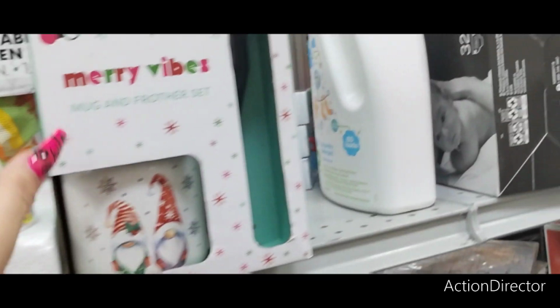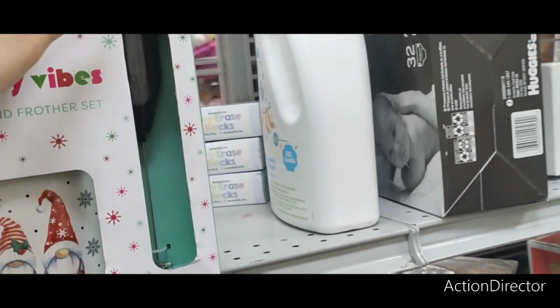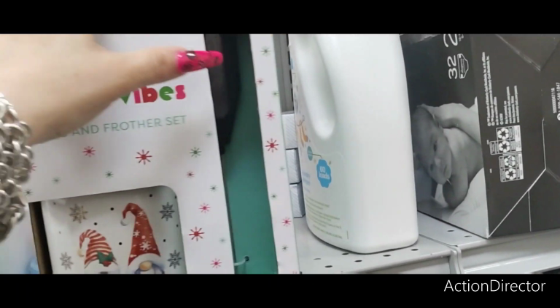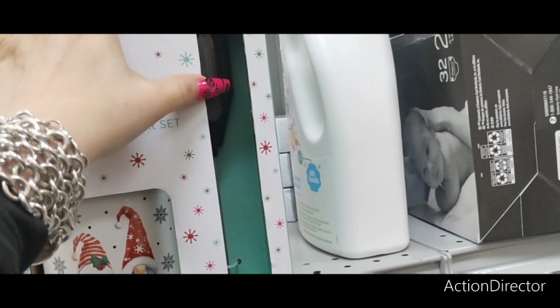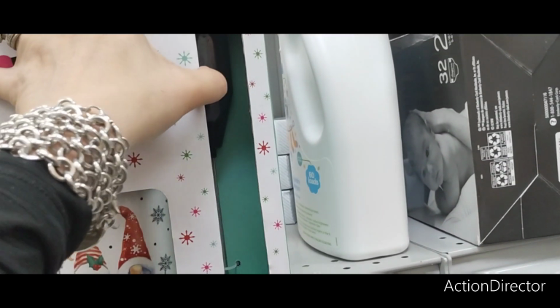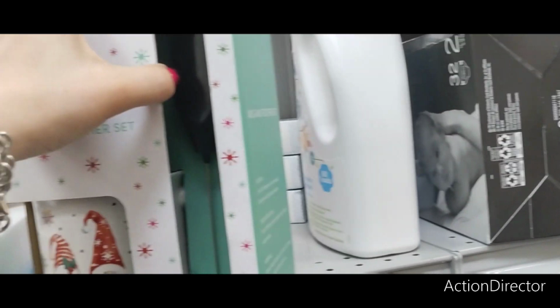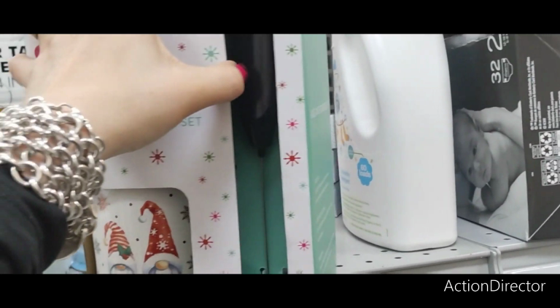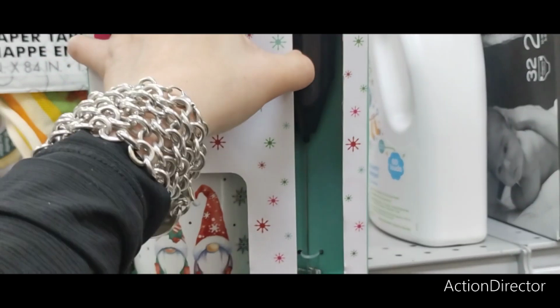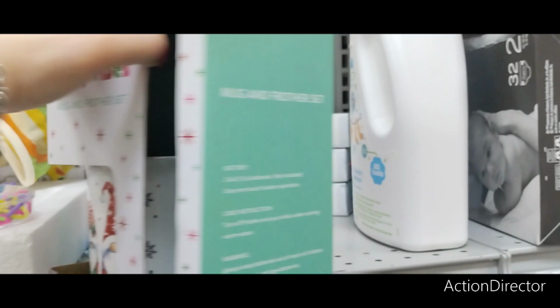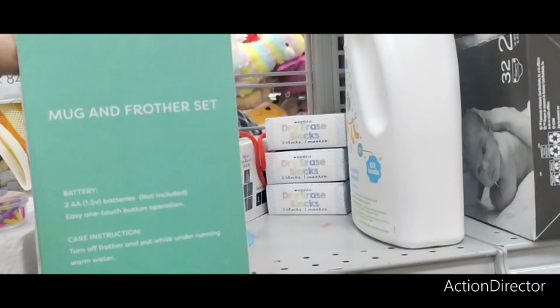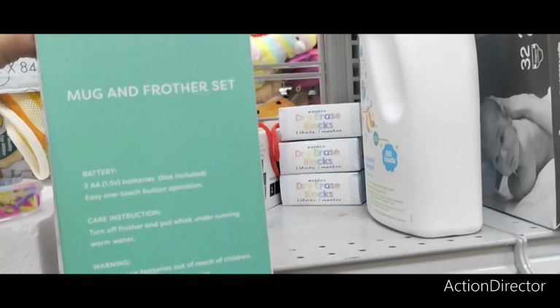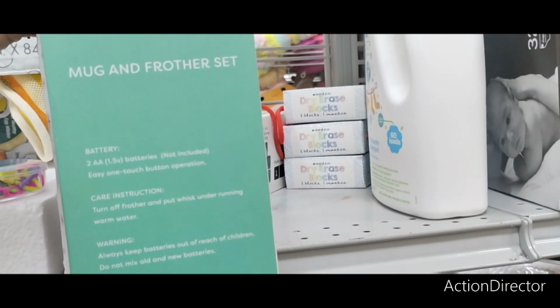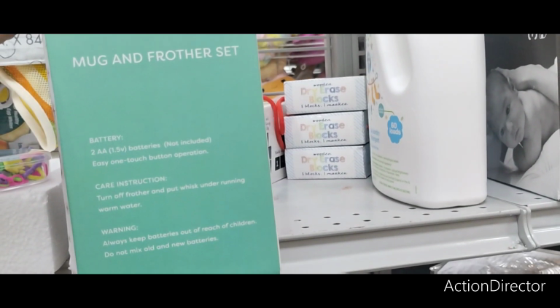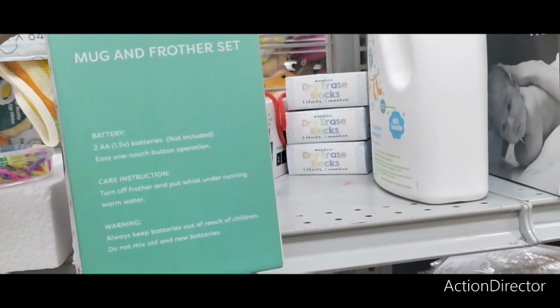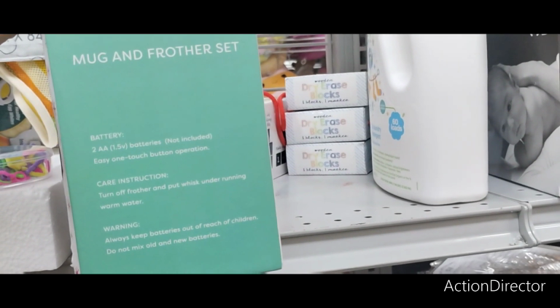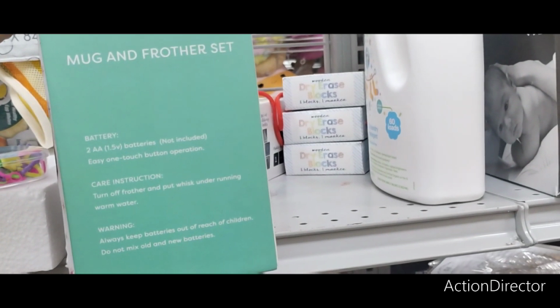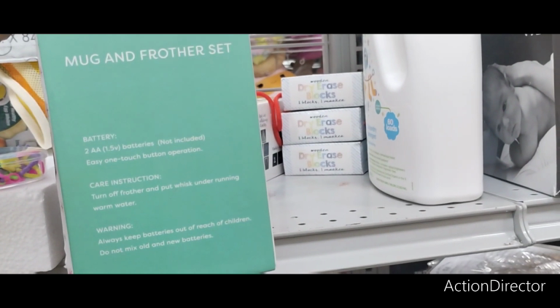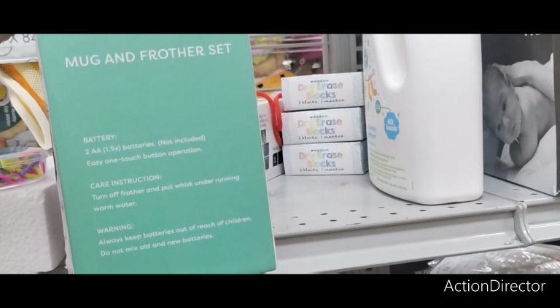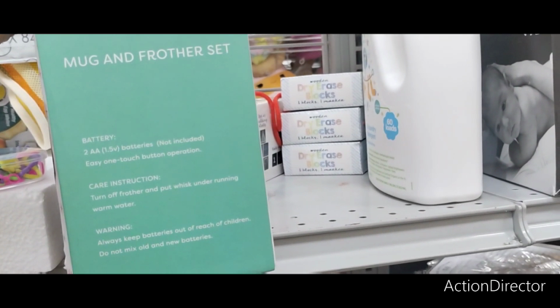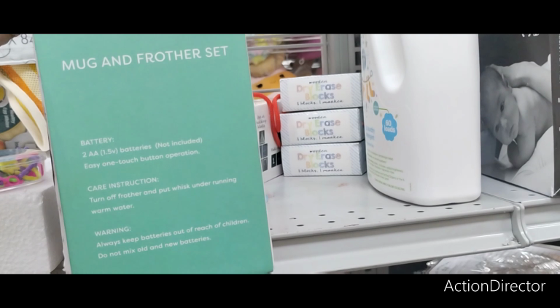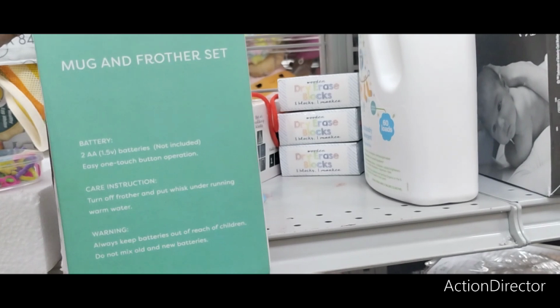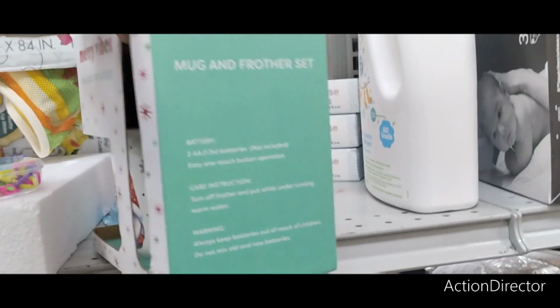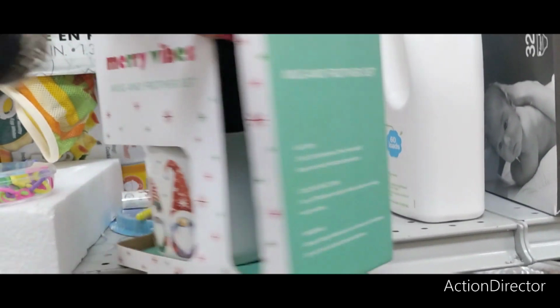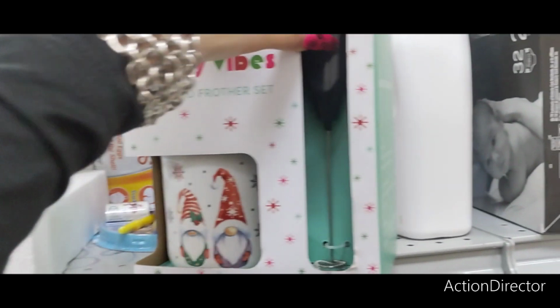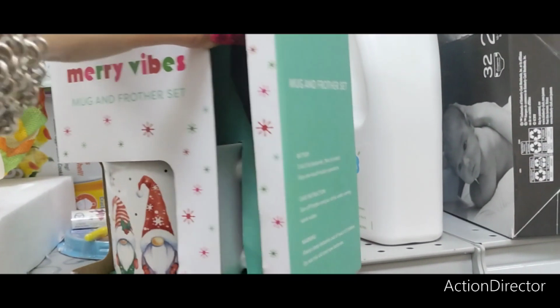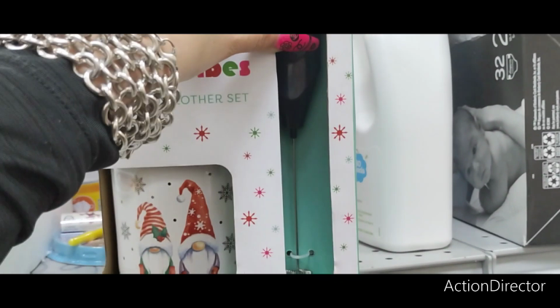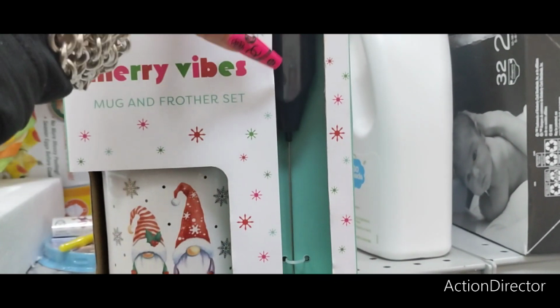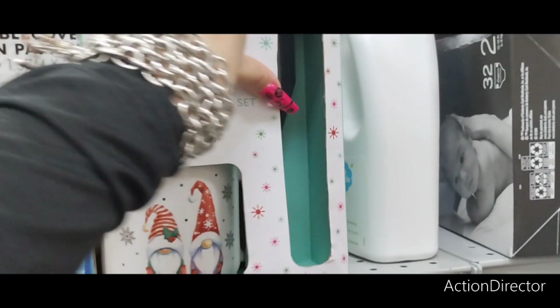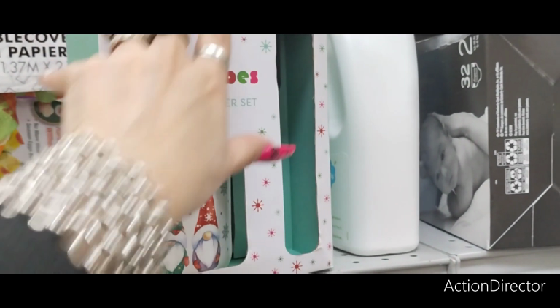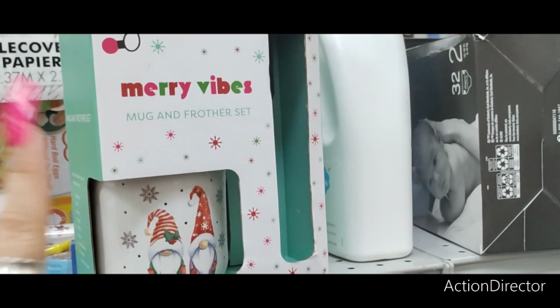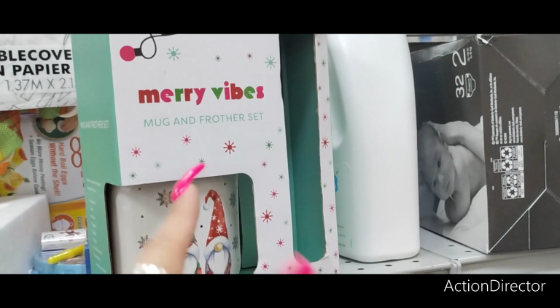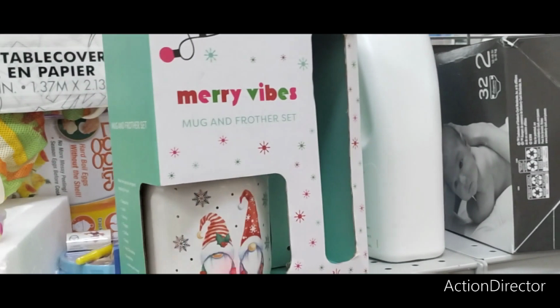$9.99 — you get the mug and frother. I paid way more for my frother. I'm going to just buy this for the frother. Well, I mean, I already have one, but that's a good deal right there. I like that.